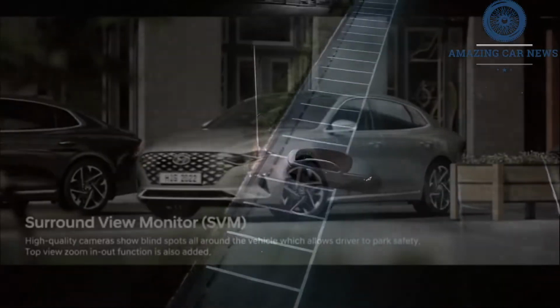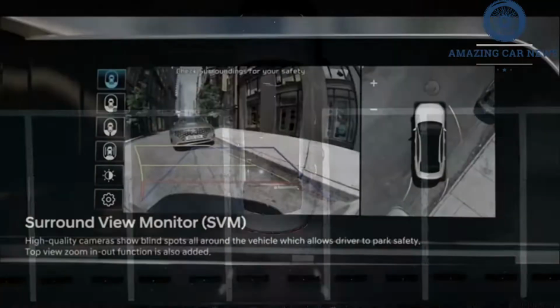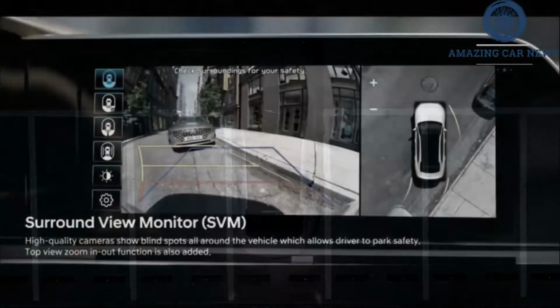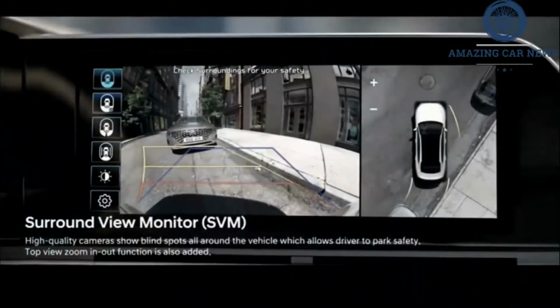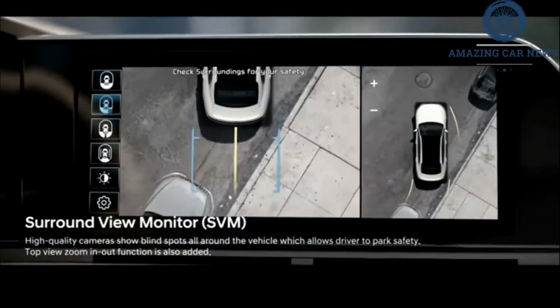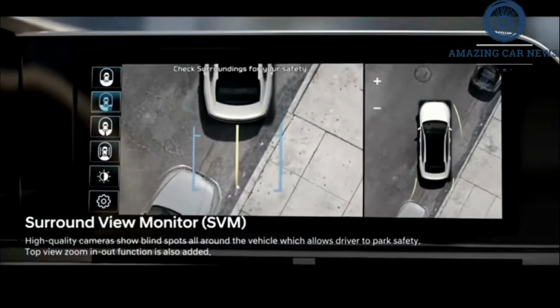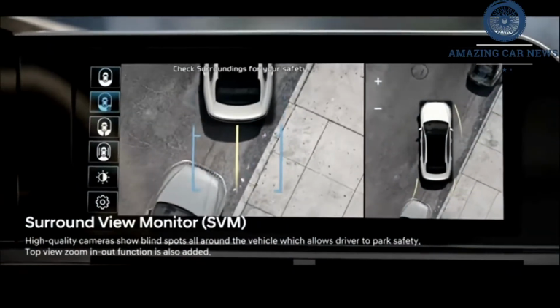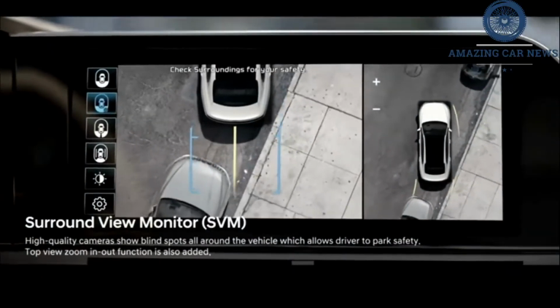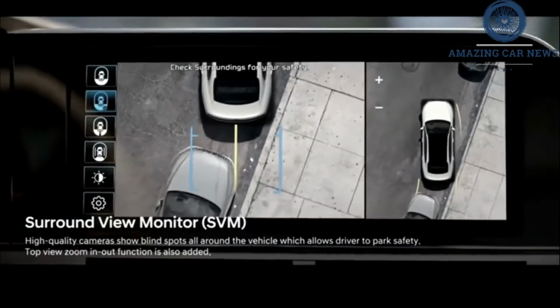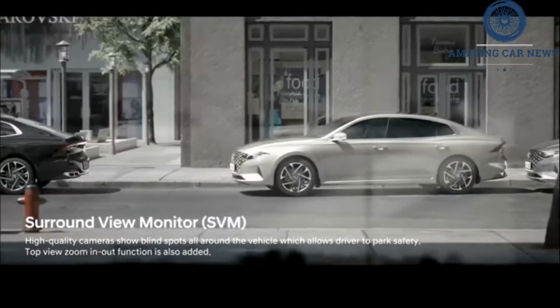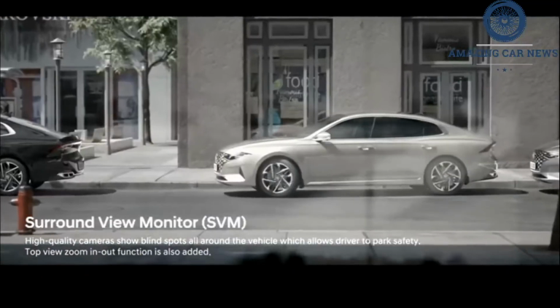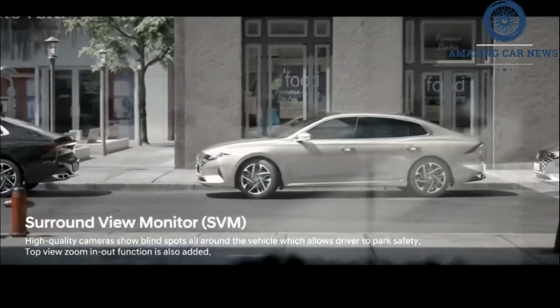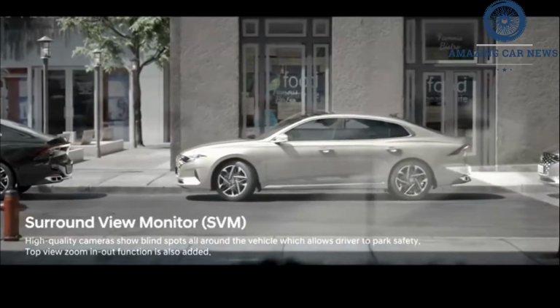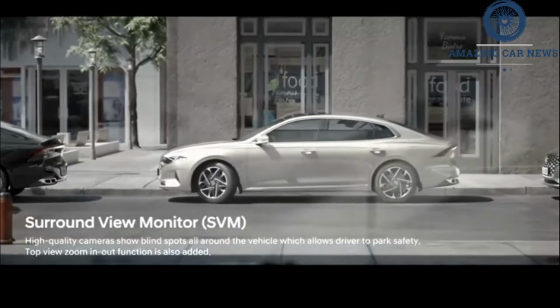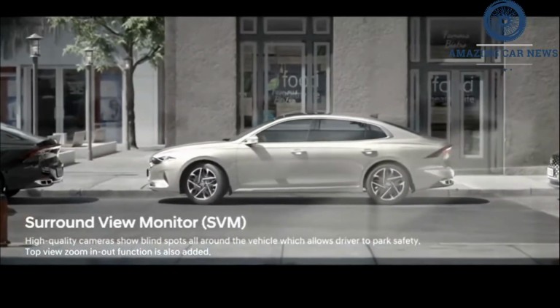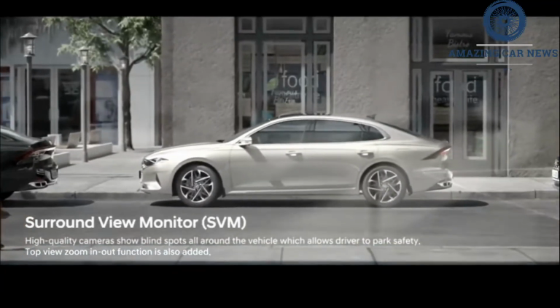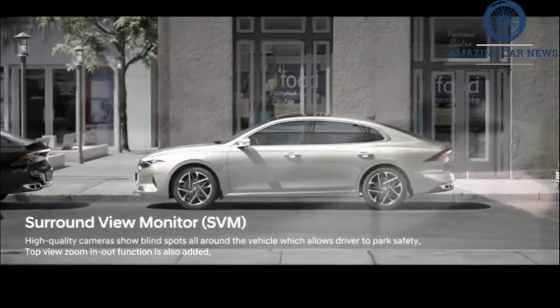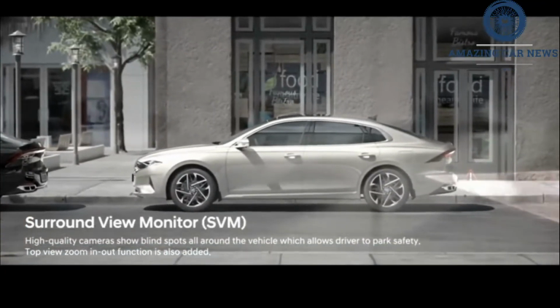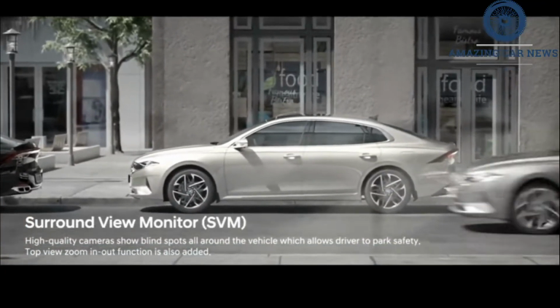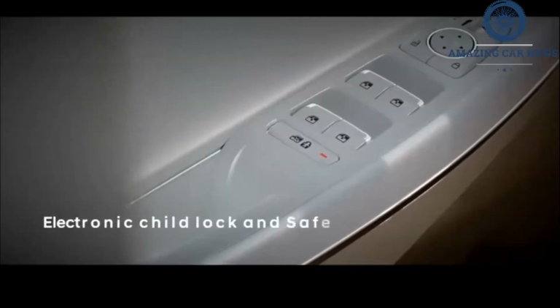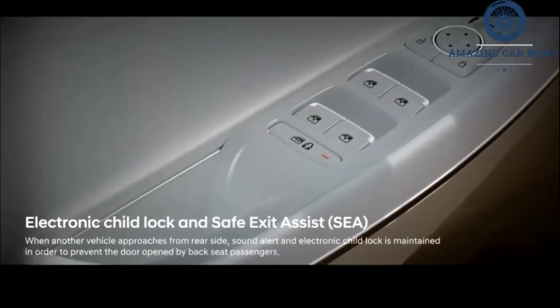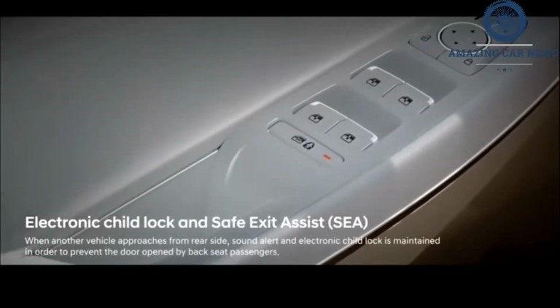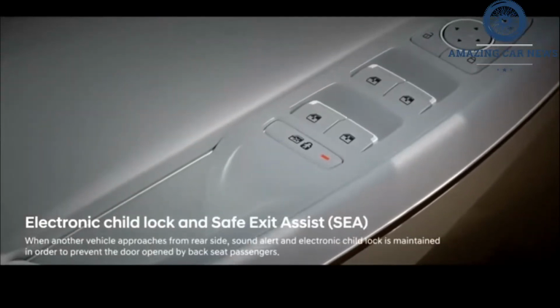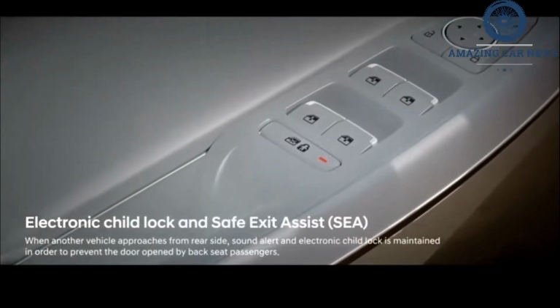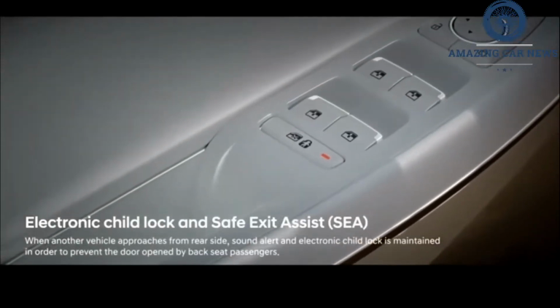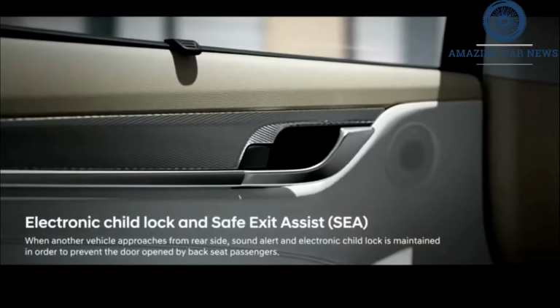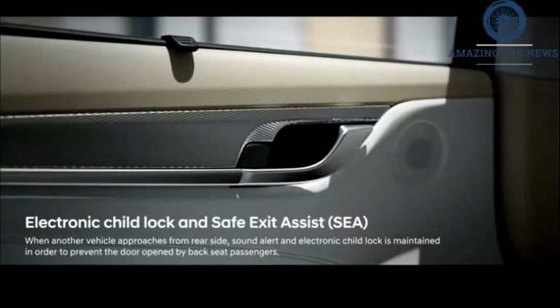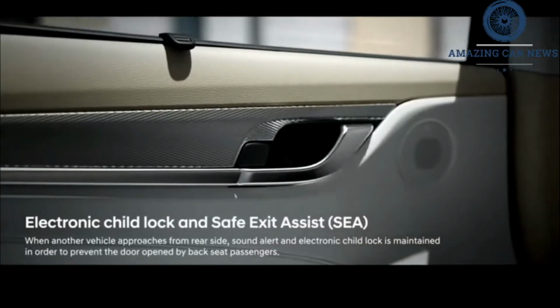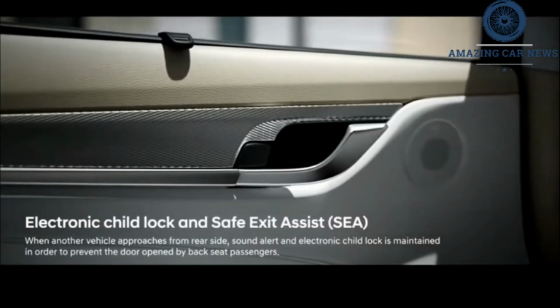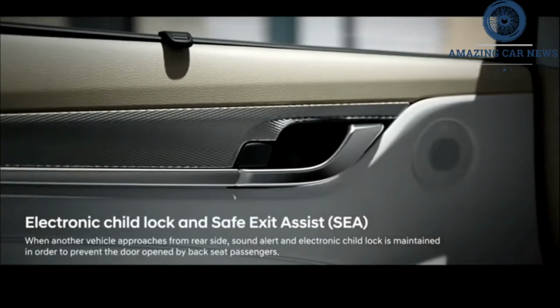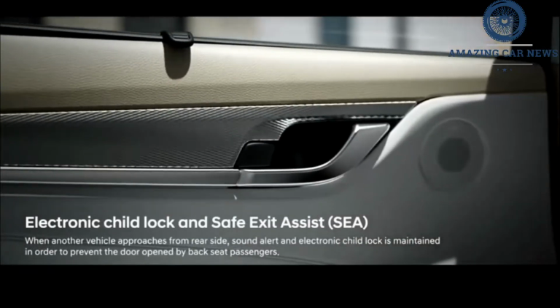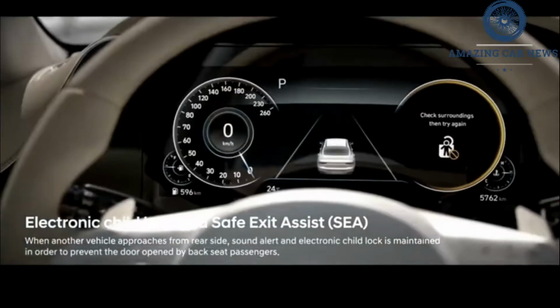Inside, several crisp-looking large display screens dominate the dashboard: a digital gauge cluster in front of the driver, a widescreen central infotainment display, and a smaller climate control screen lower on the center console.